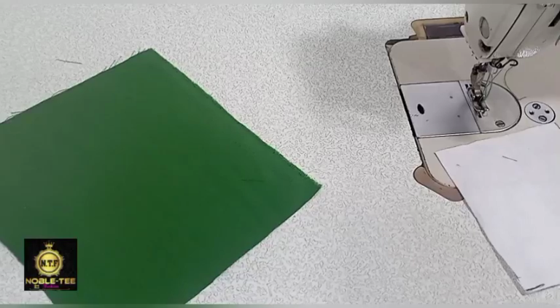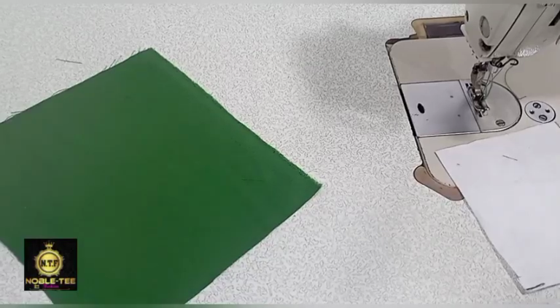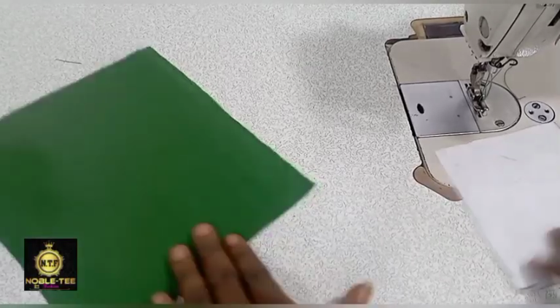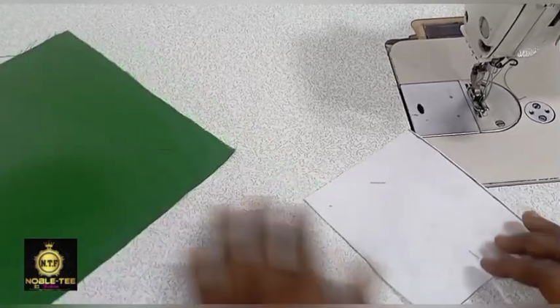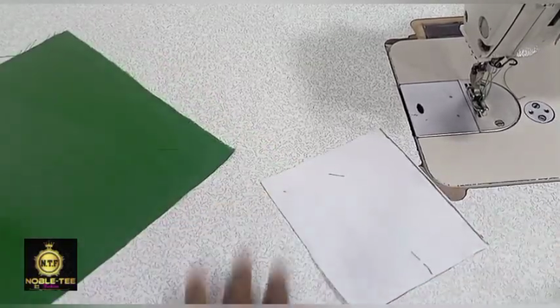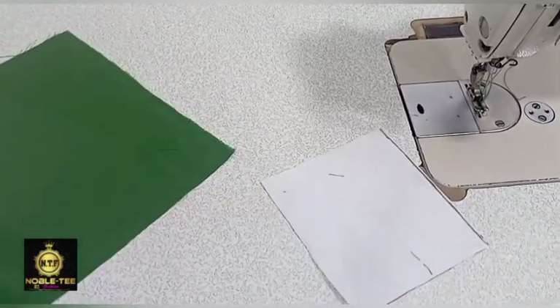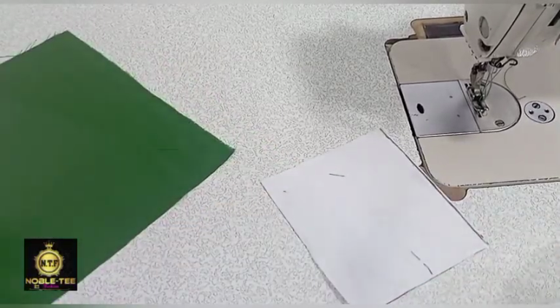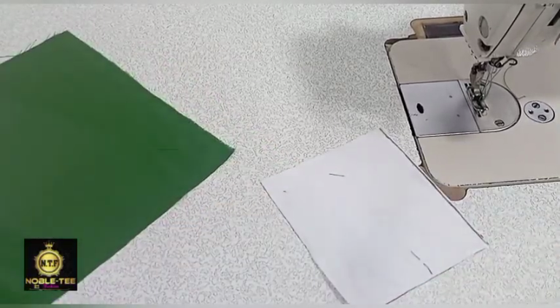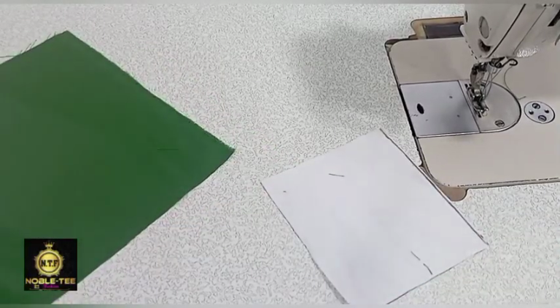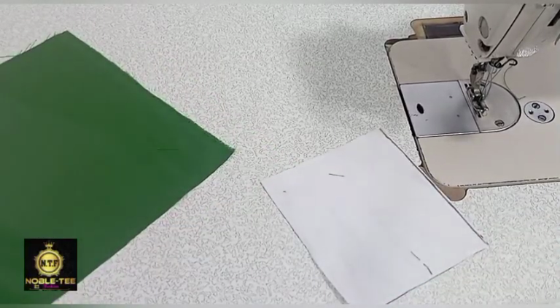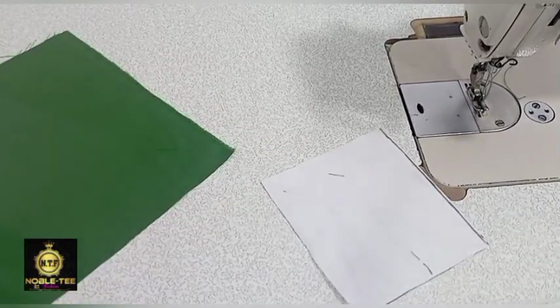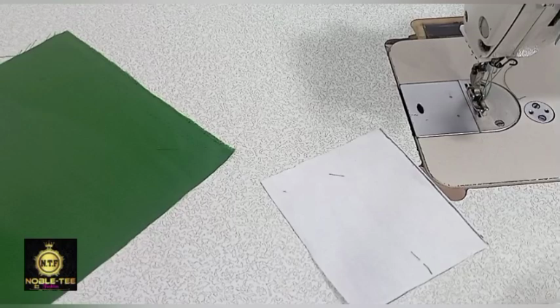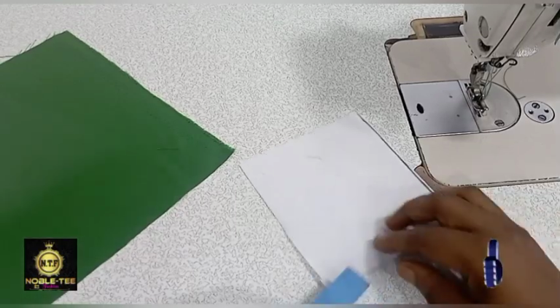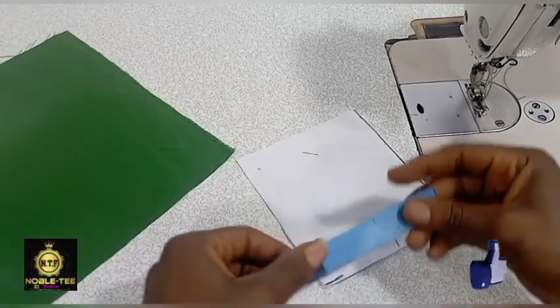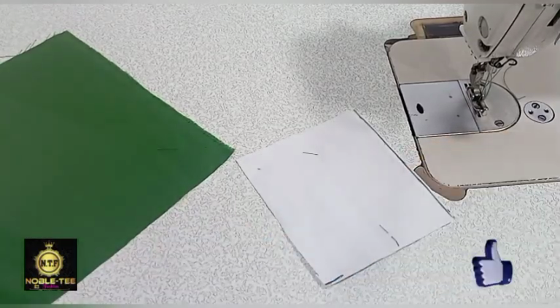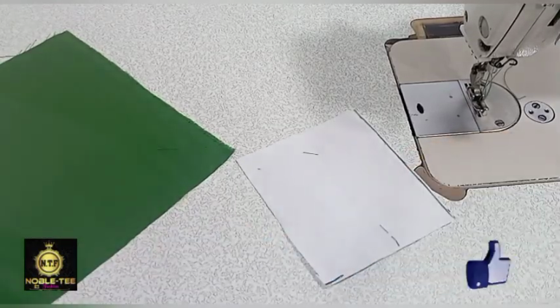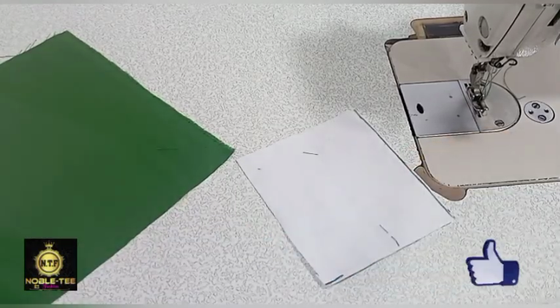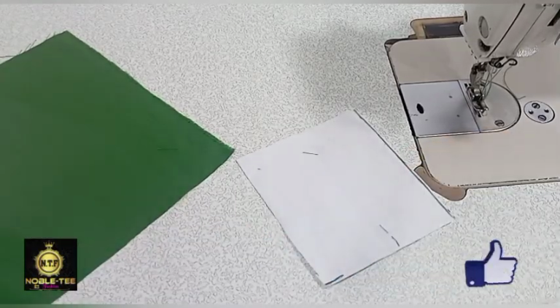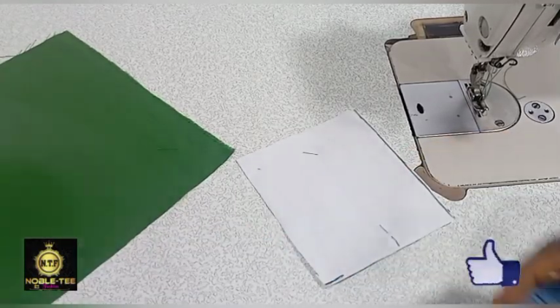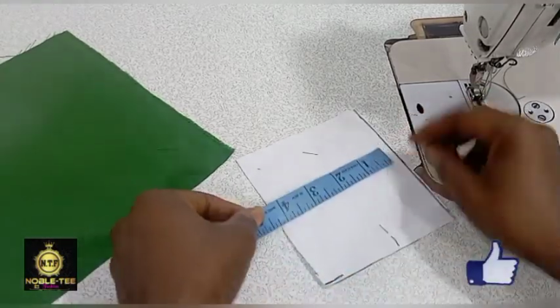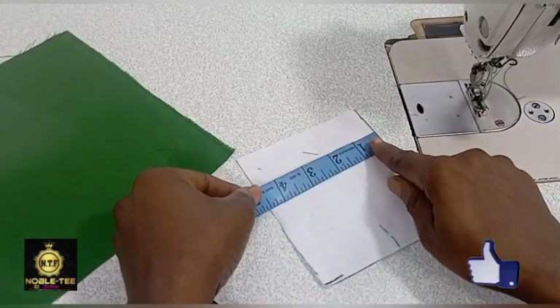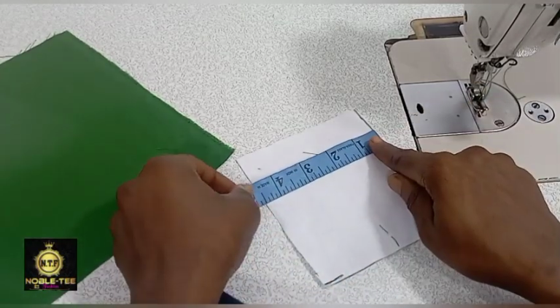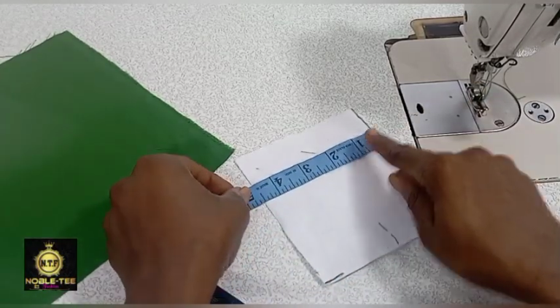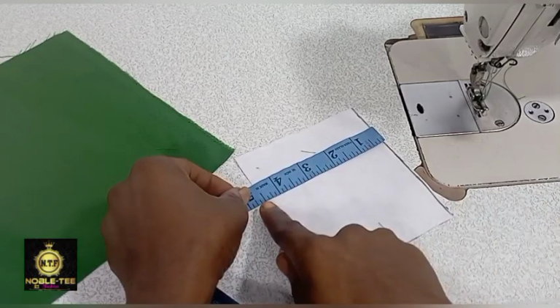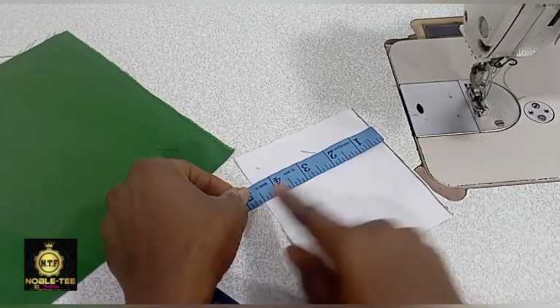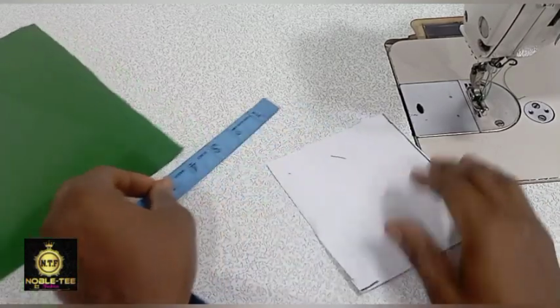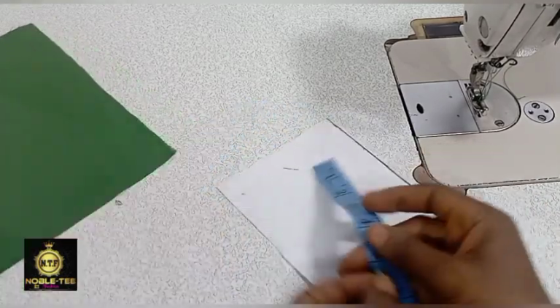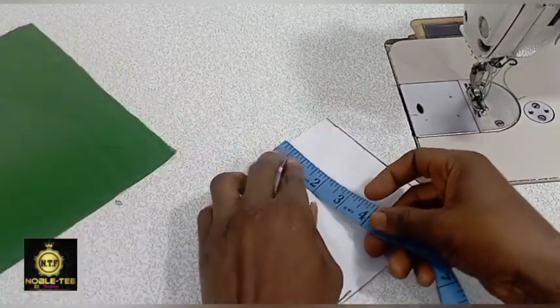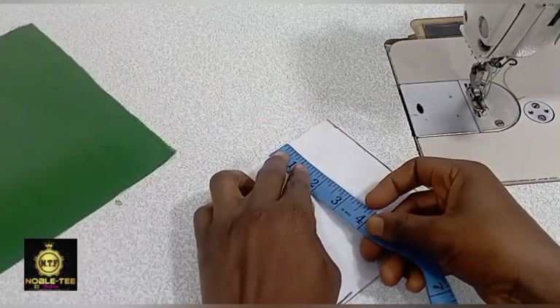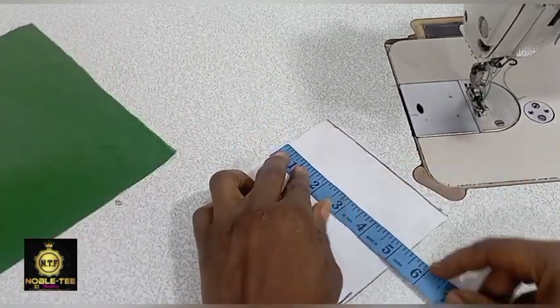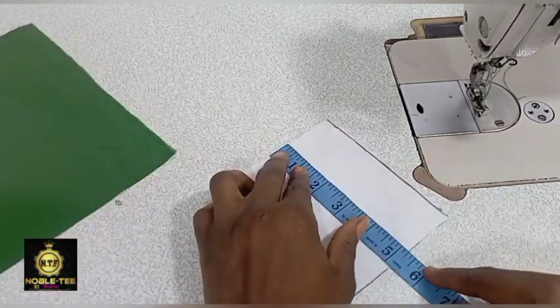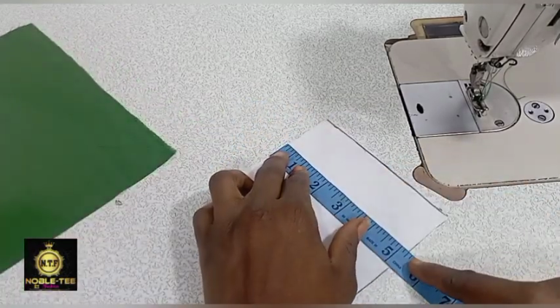The first thing you have to do is to cut the collar step. The wideness I'm using for this one is 4.5 inches, and the length is 5.2 inches.